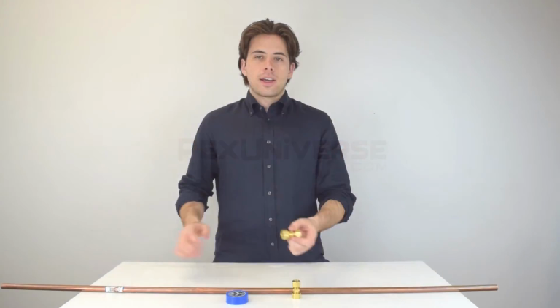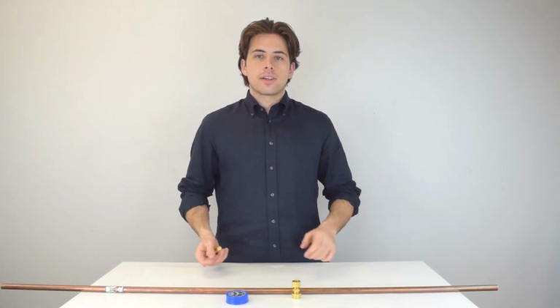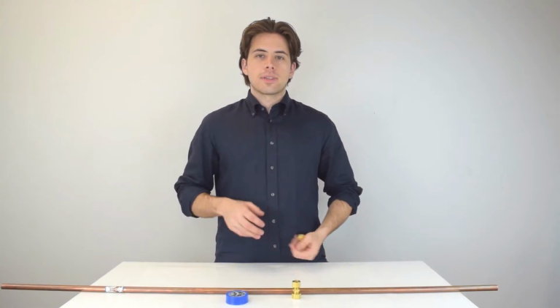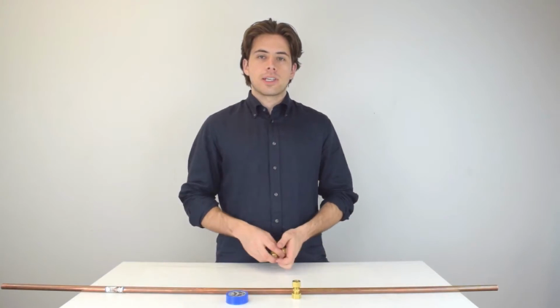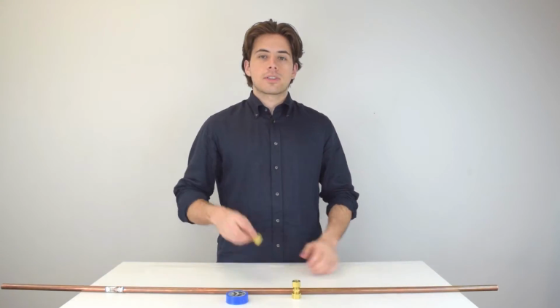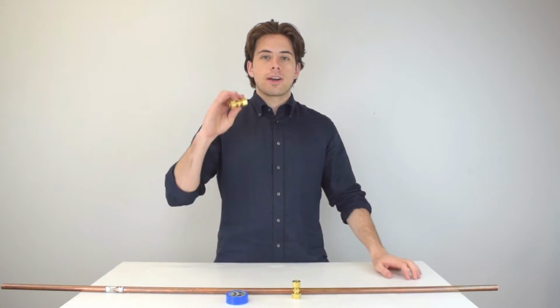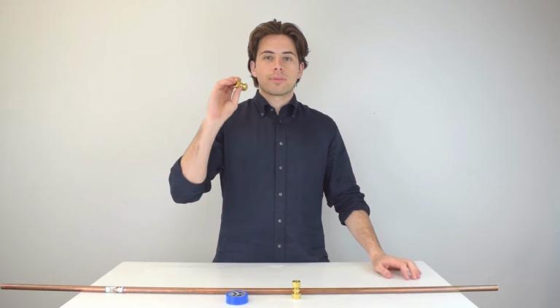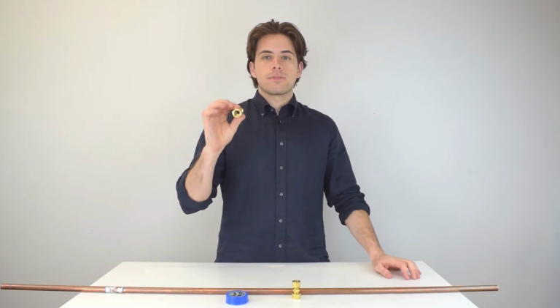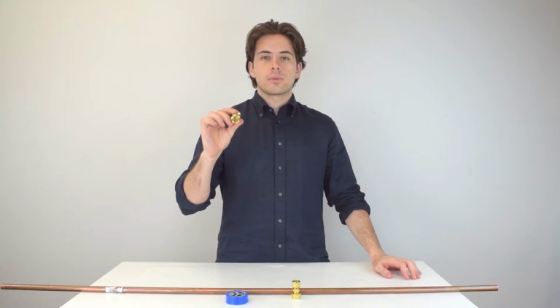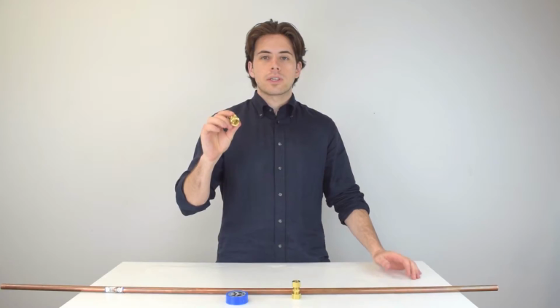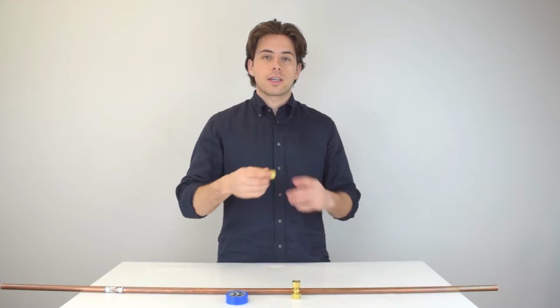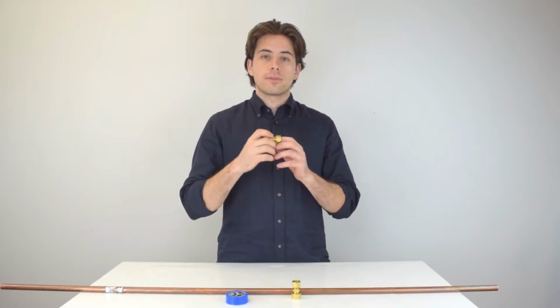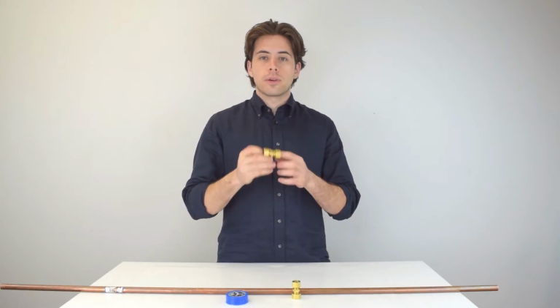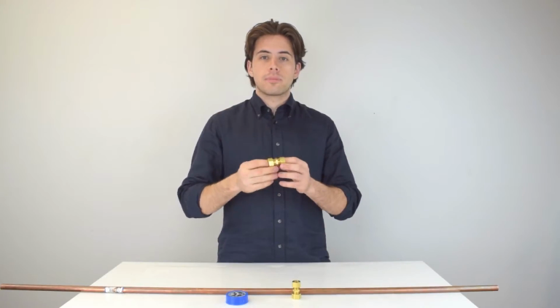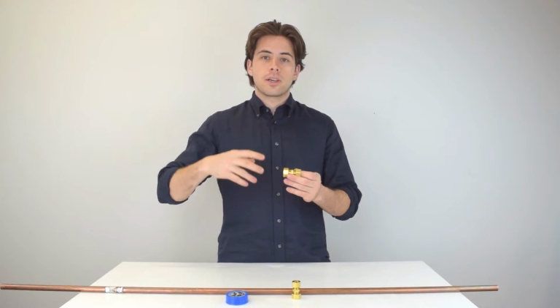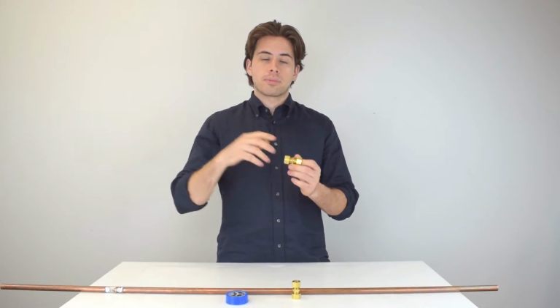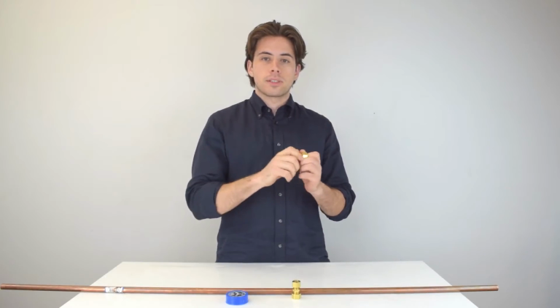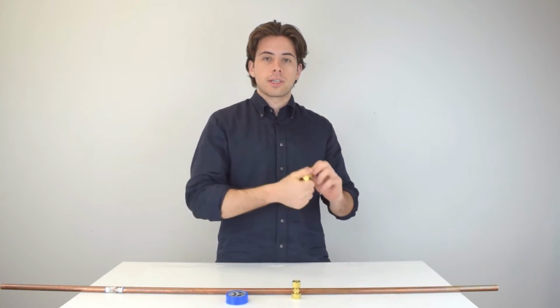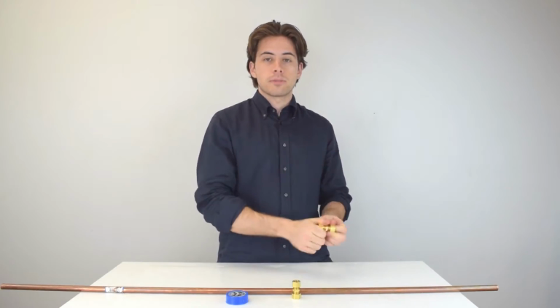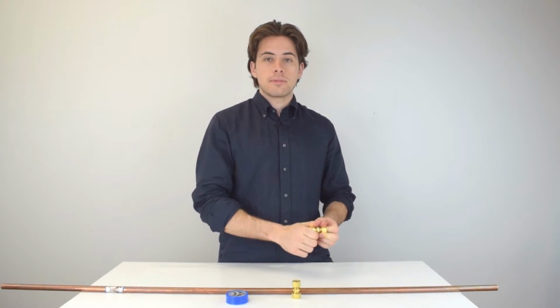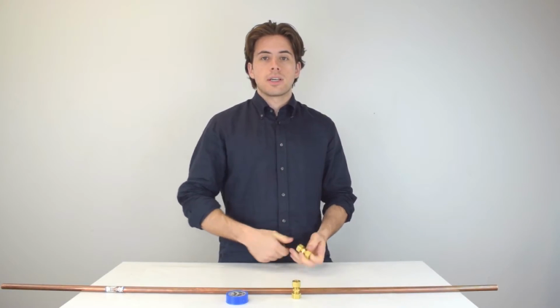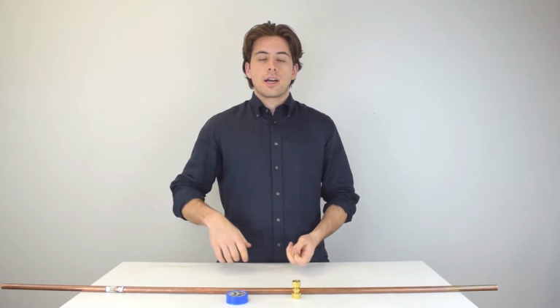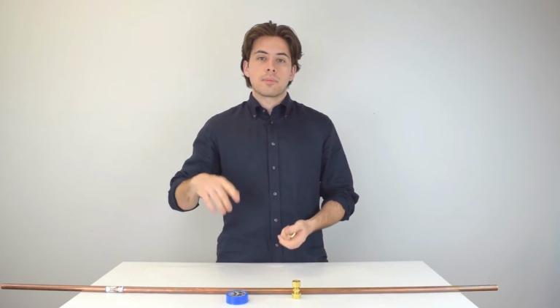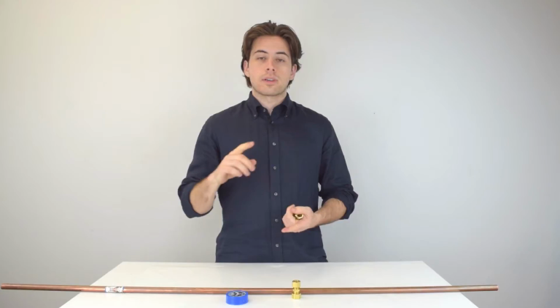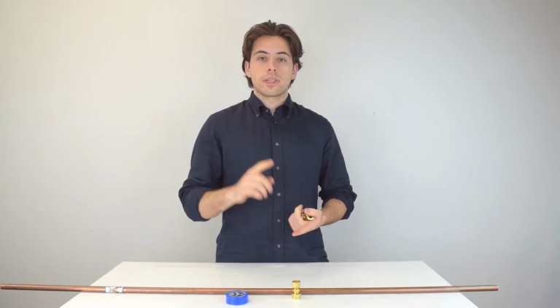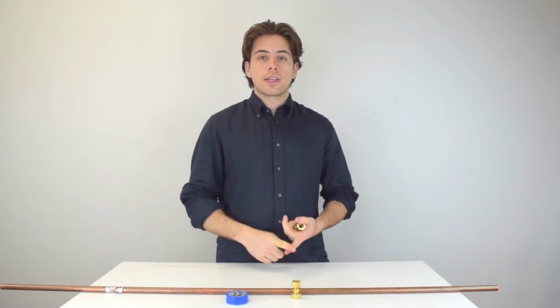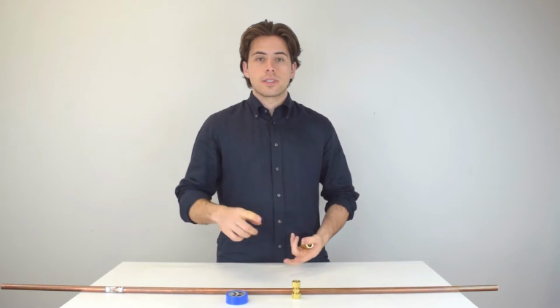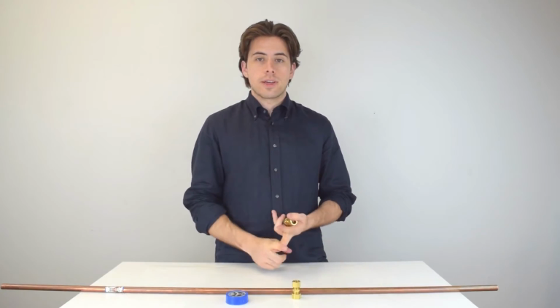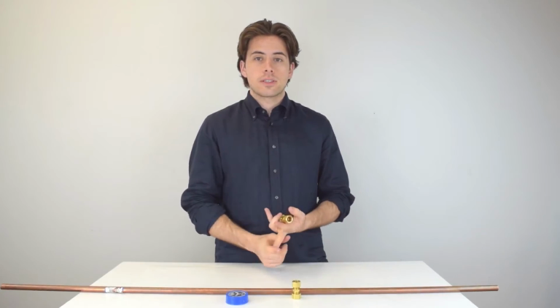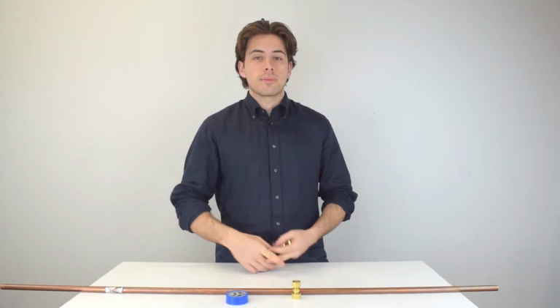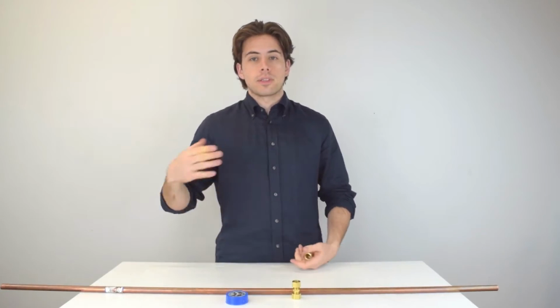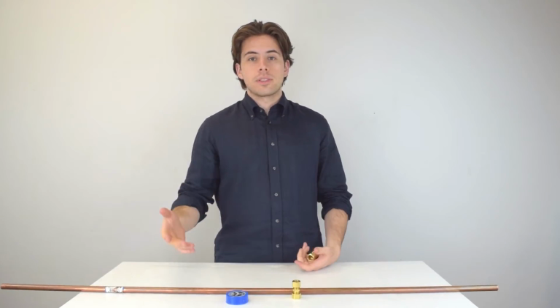How's it going everyone? Today I'm going to show you how compression fittings work and I'm going to give you a few close-ups of the process of putting it onto a pipe. I'm also going to go over the advantages and disadvantages of why you might want to use these.